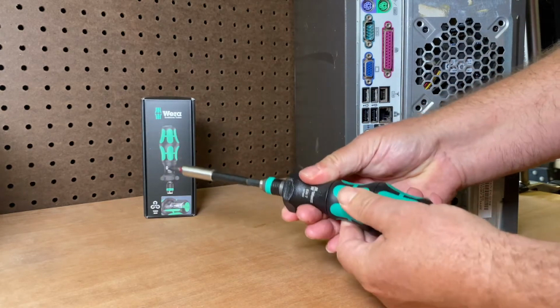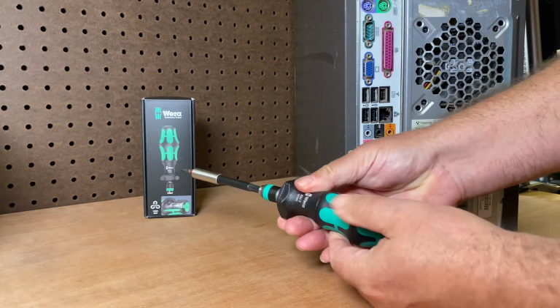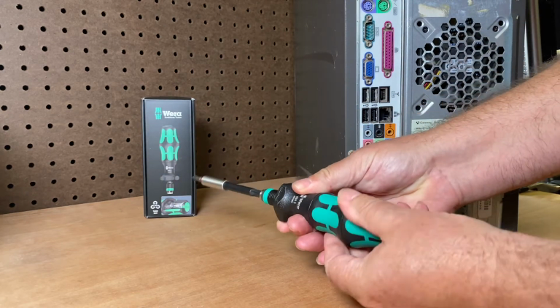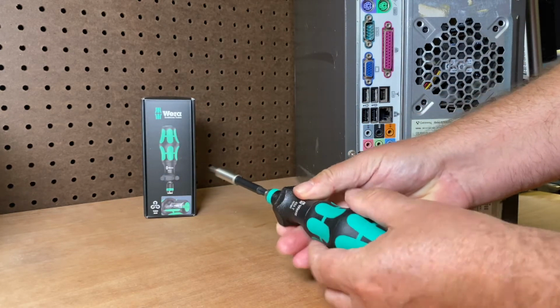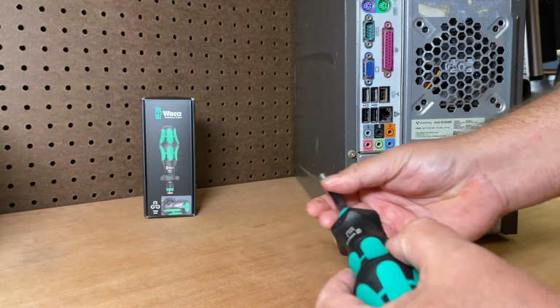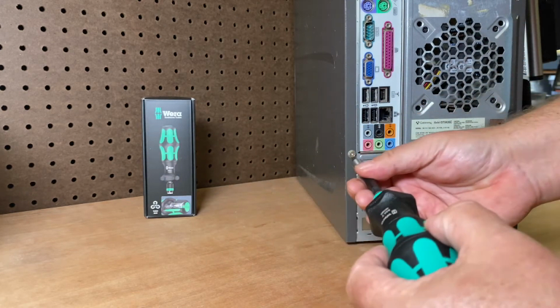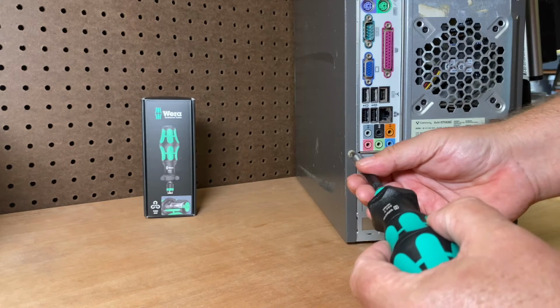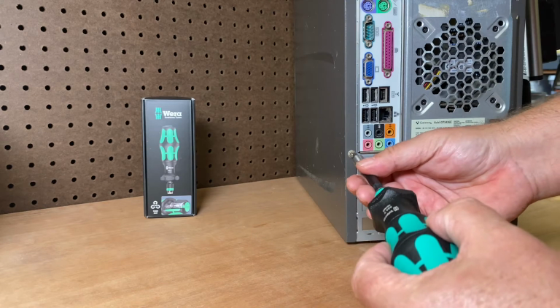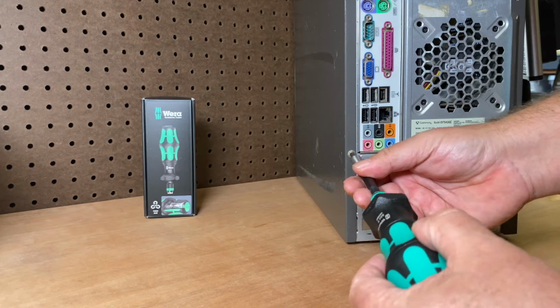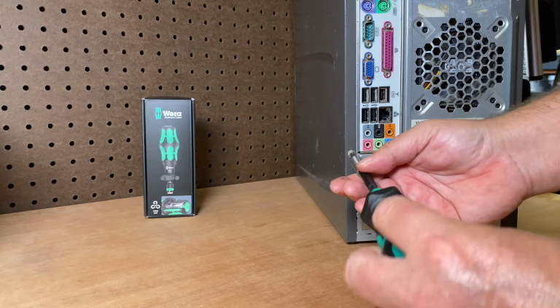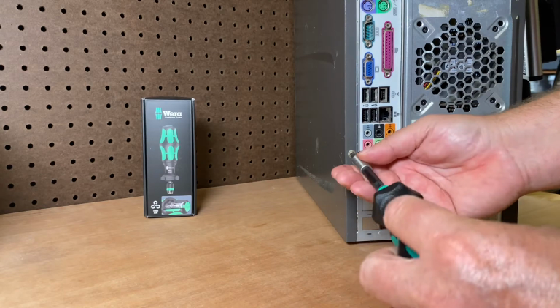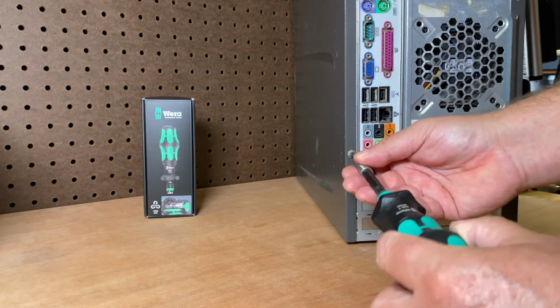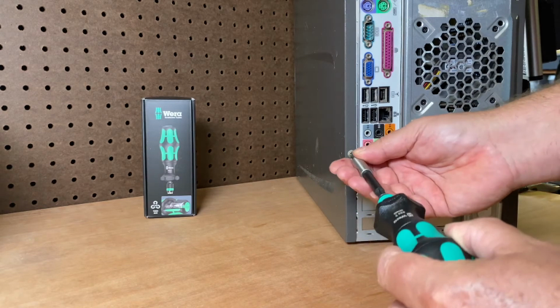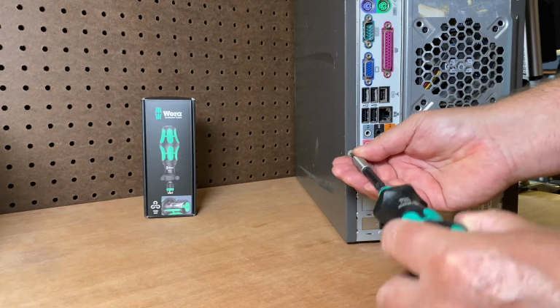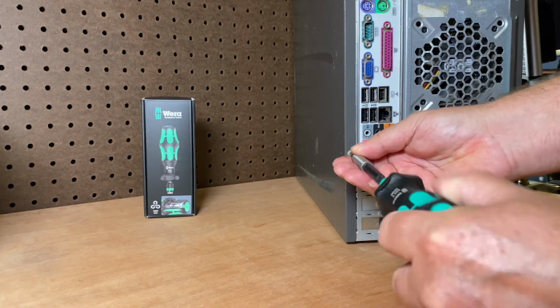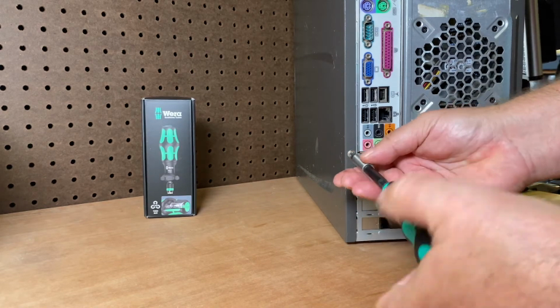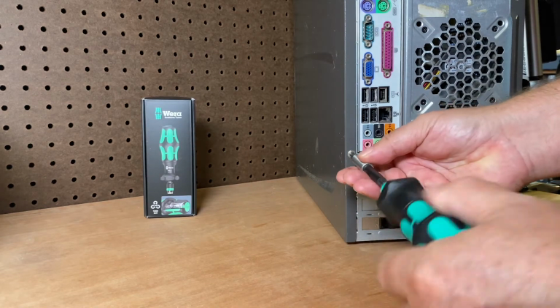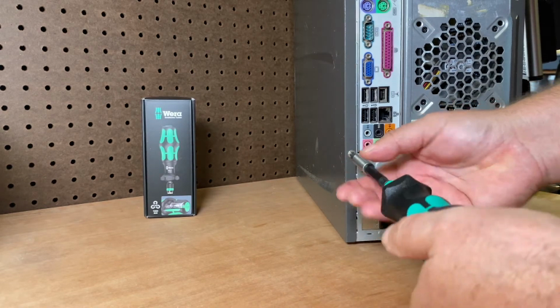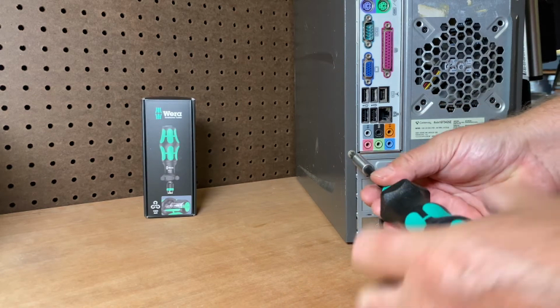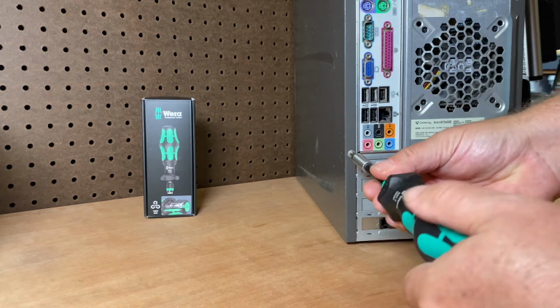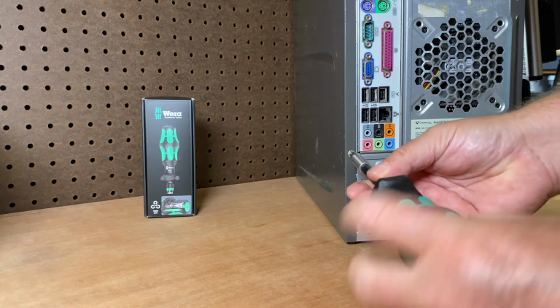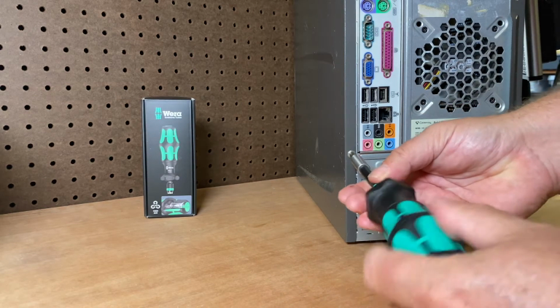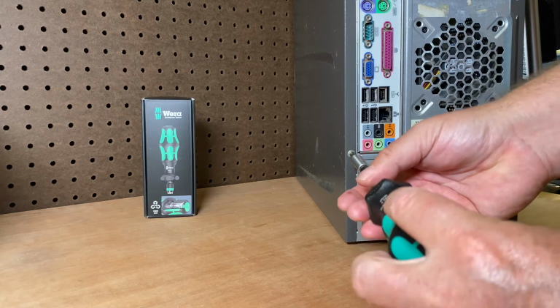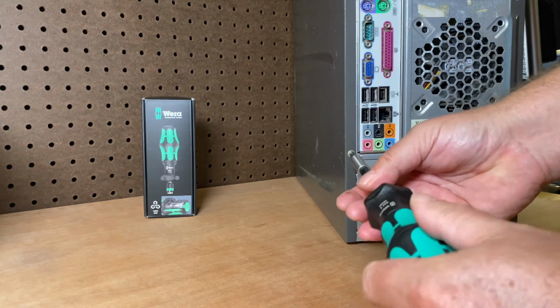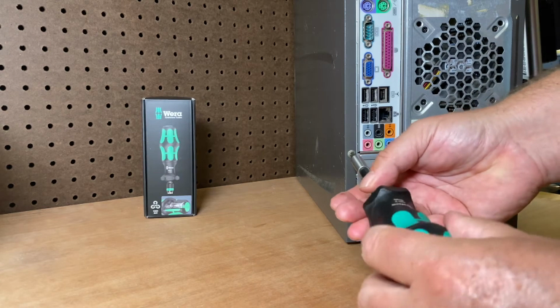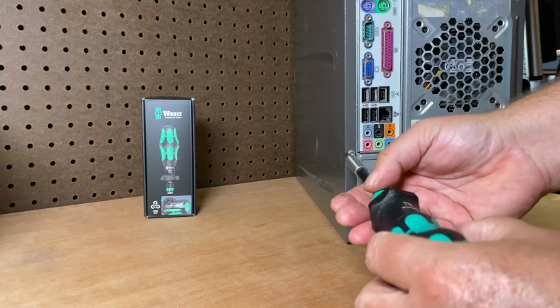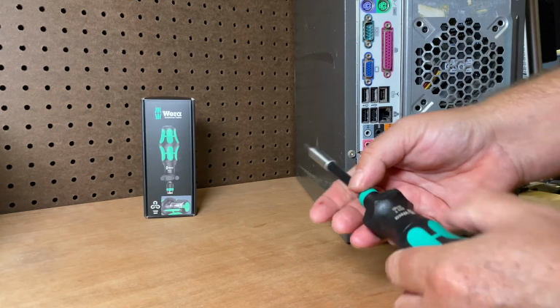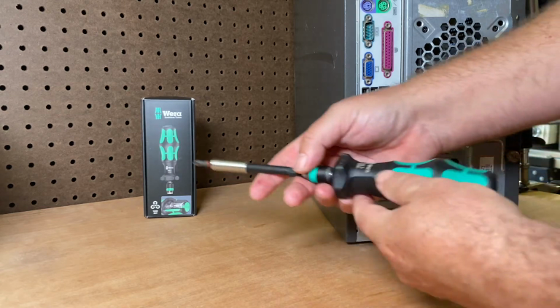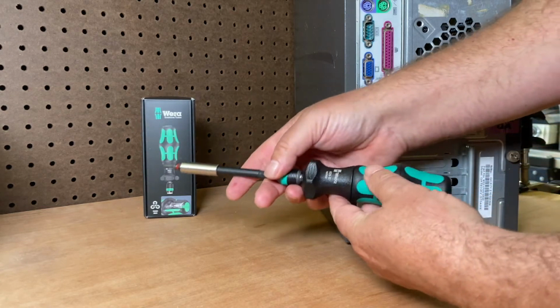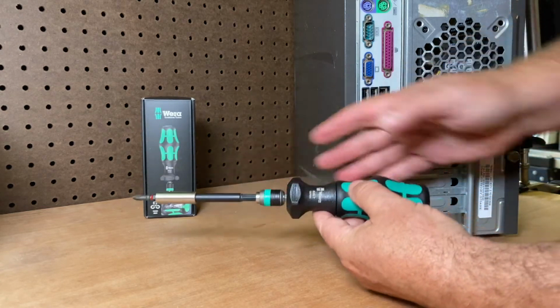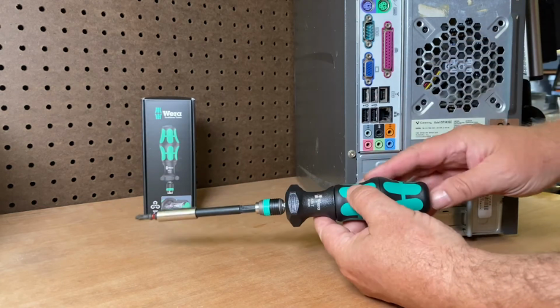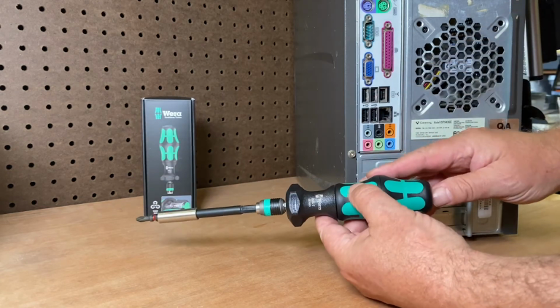In normal mode, it's like any other screwdriver — you just put it in and you can take out or put in a screw. It's pretty simple. But now if you want to speed things up...